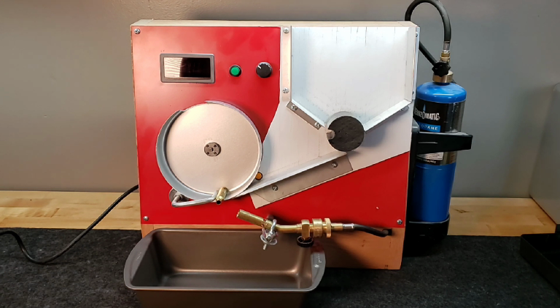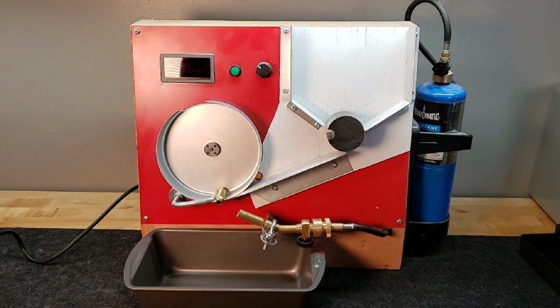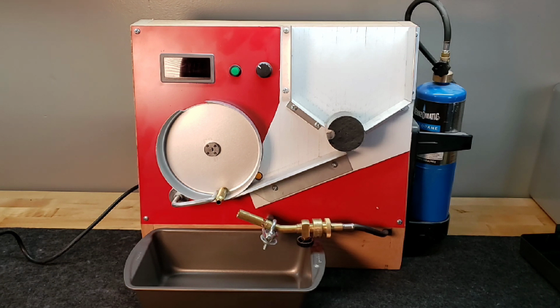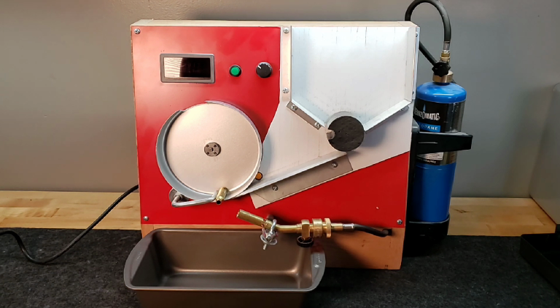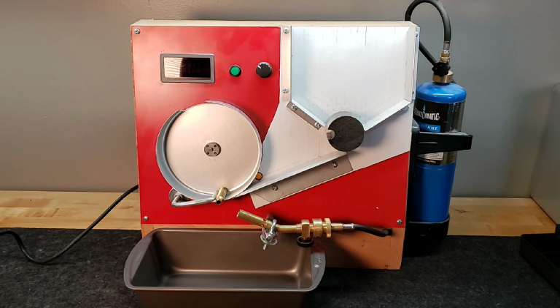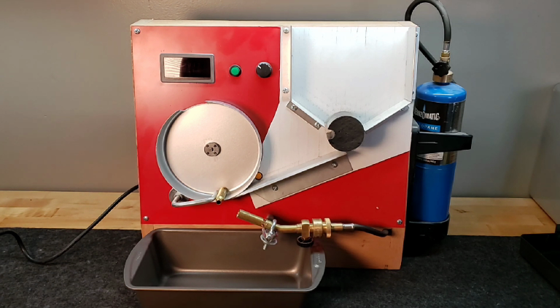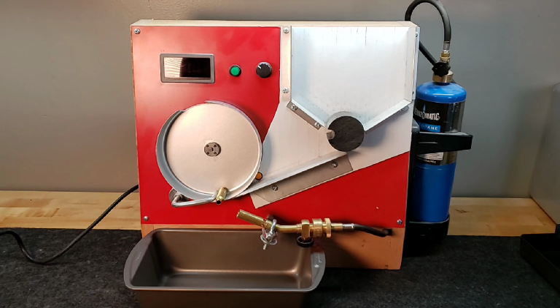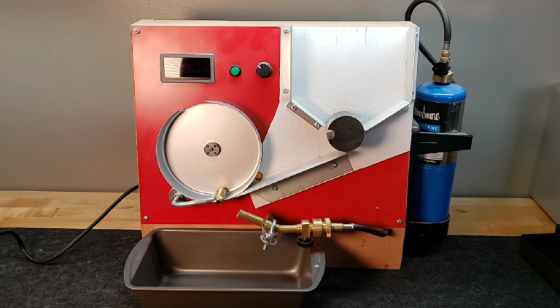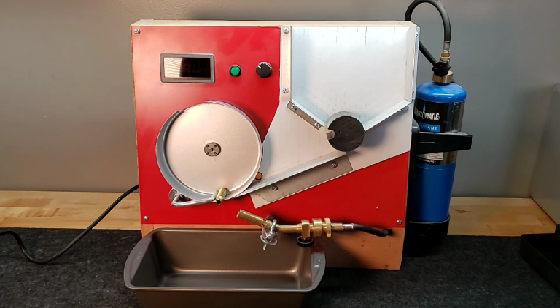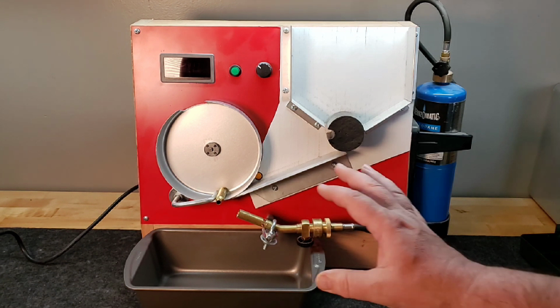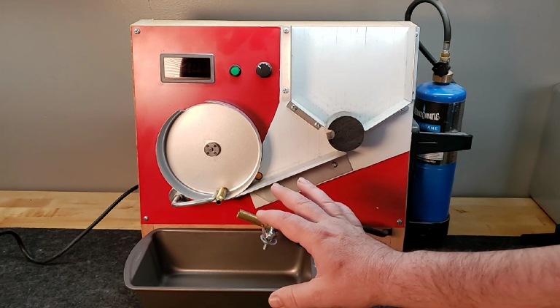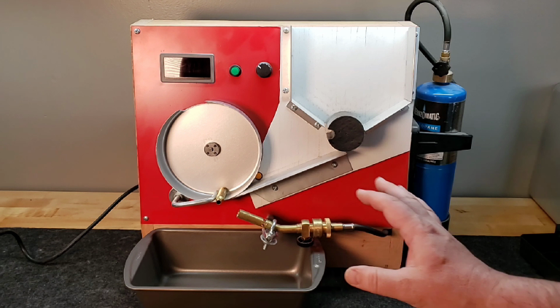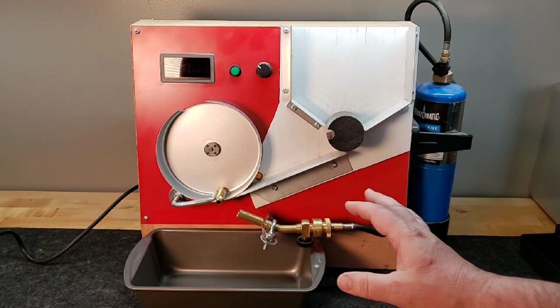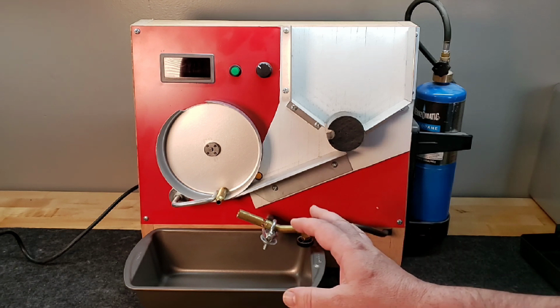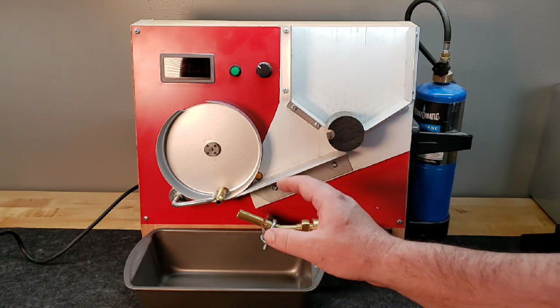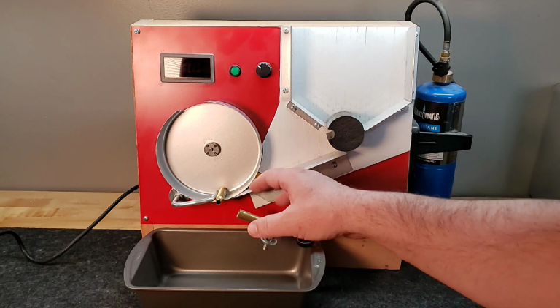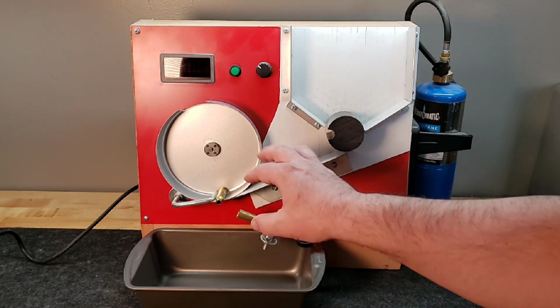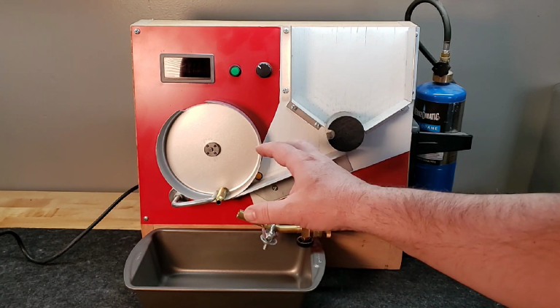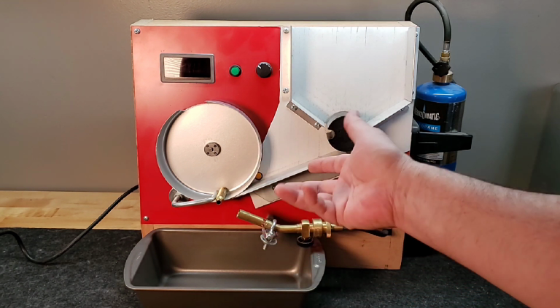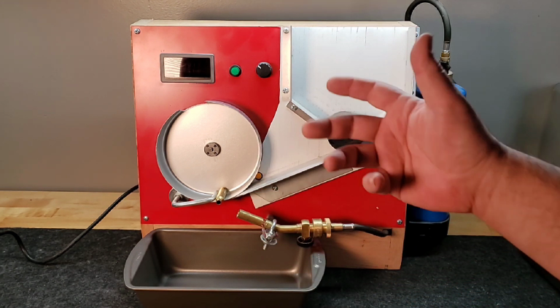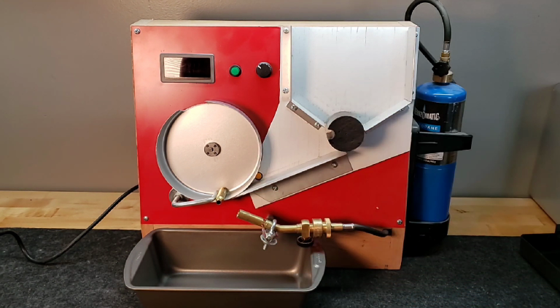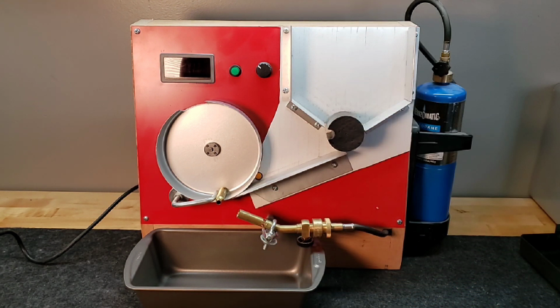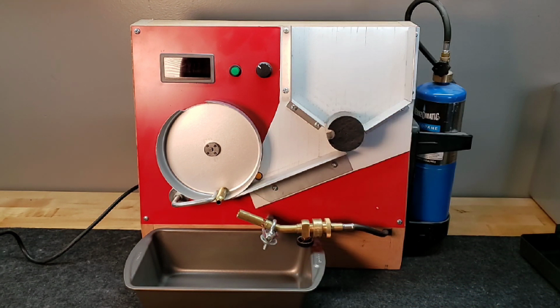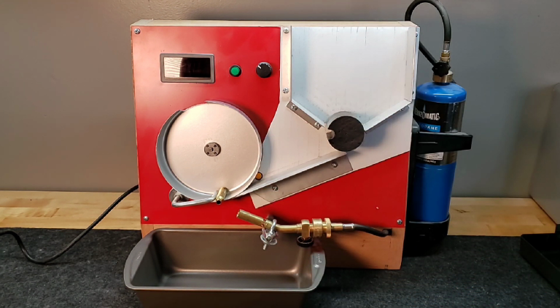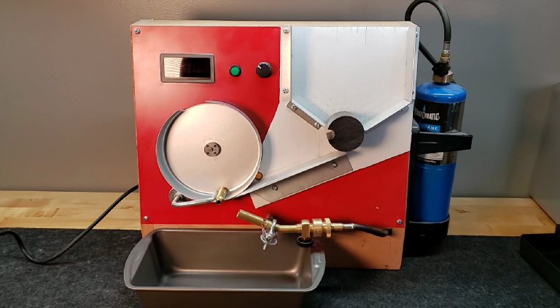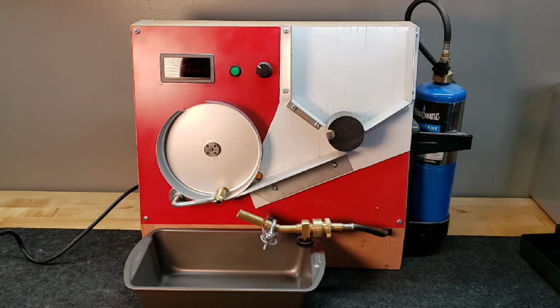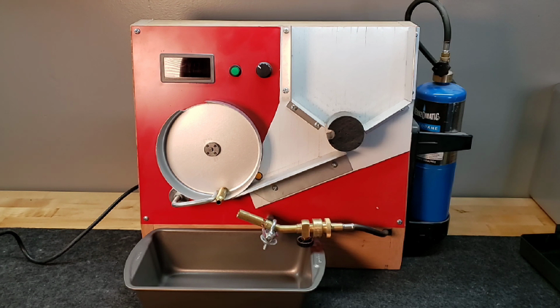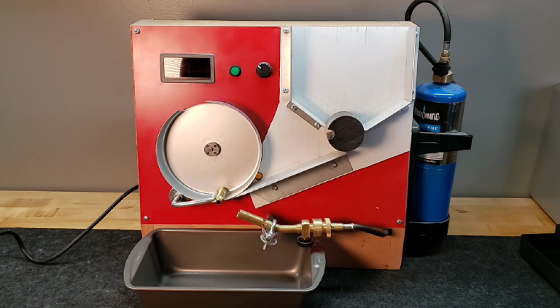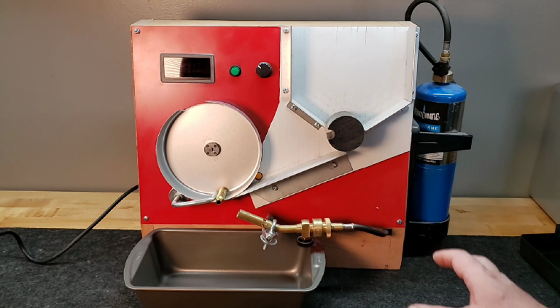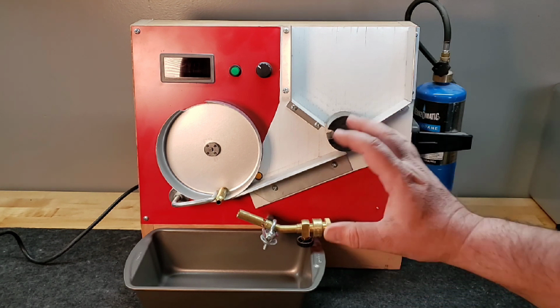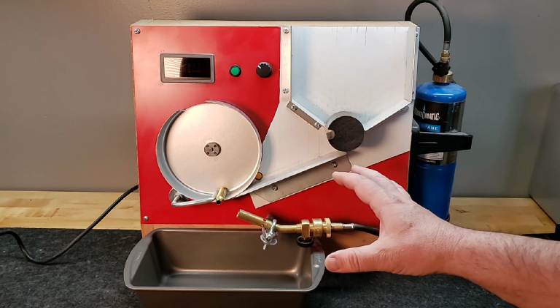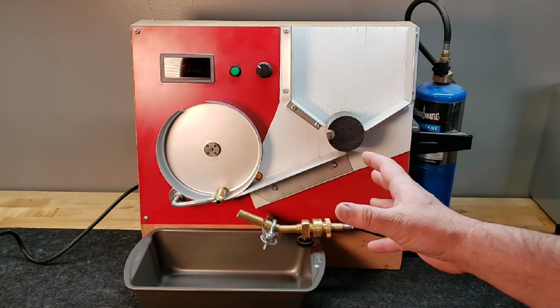For the 300 Win Mag the case wall was a little thicker, so I ended up going with 21 on the dial. And if your neck wall thicknesses are different from one brass lot to another, you're obviously going to have to go back and tweak it — but it's only within a few points that you'll need to adjust.